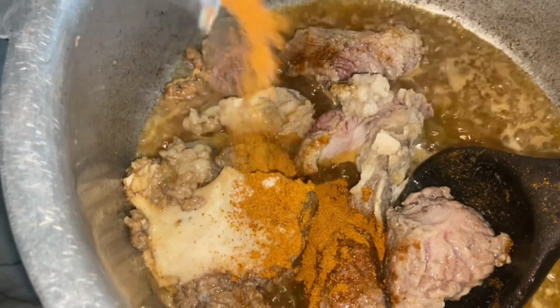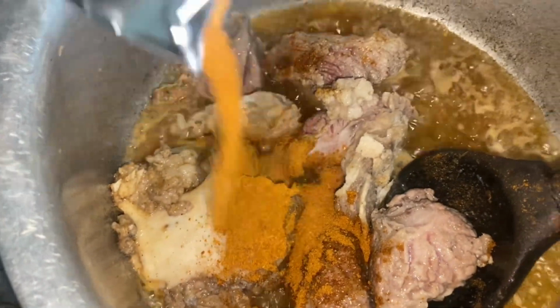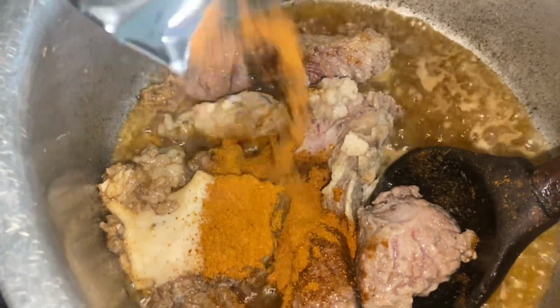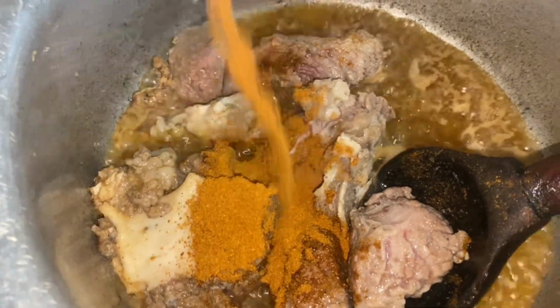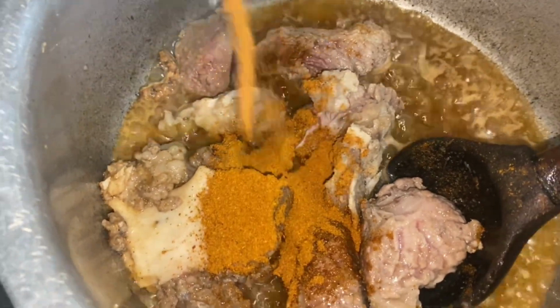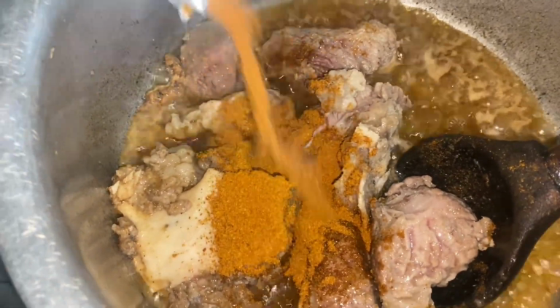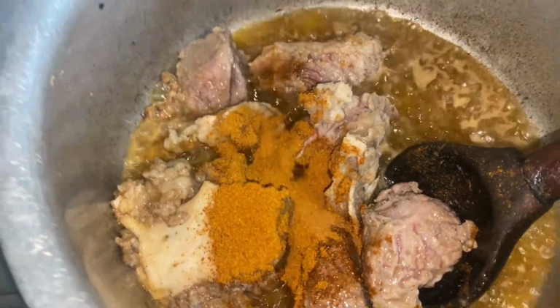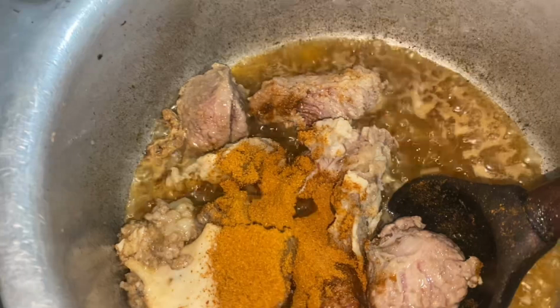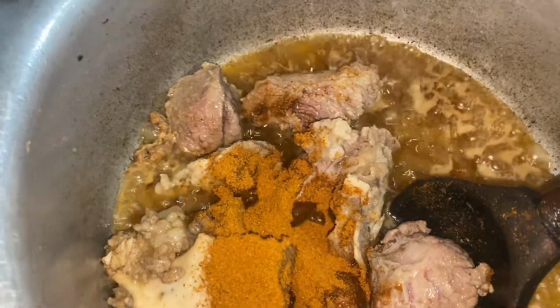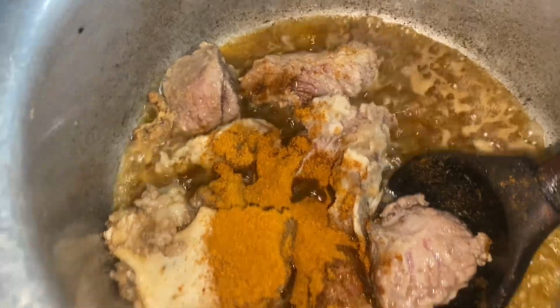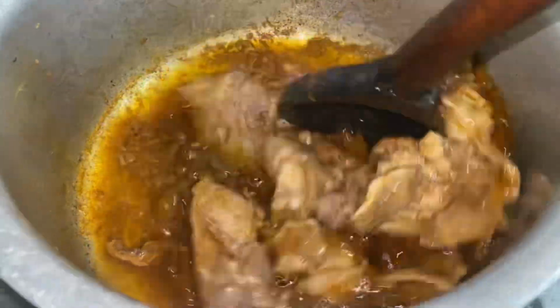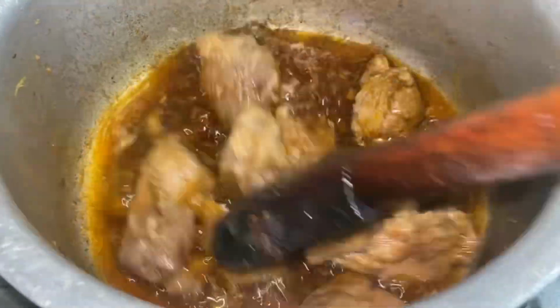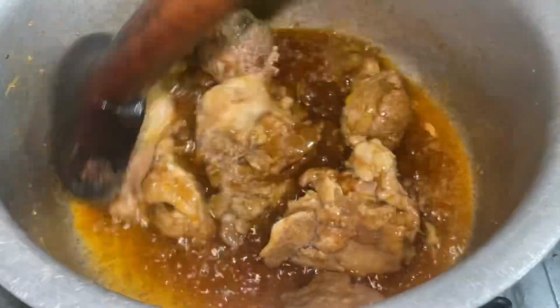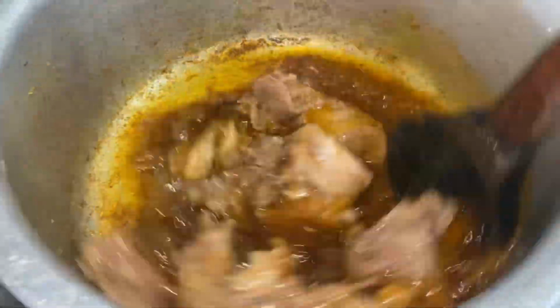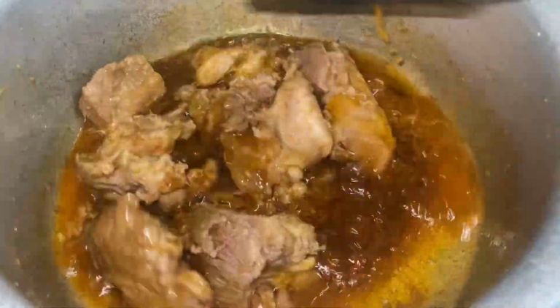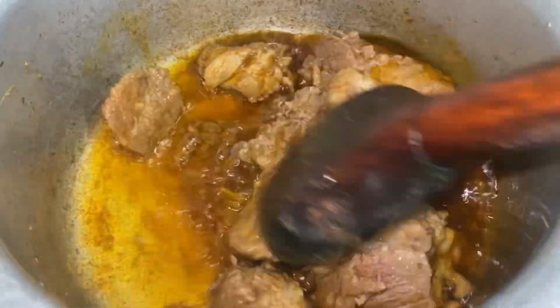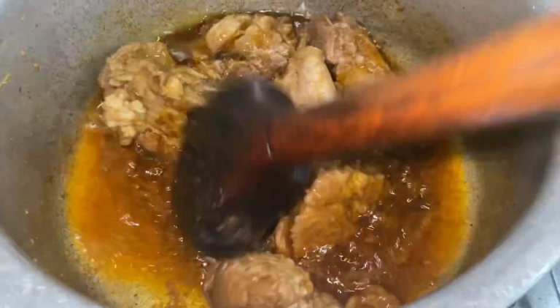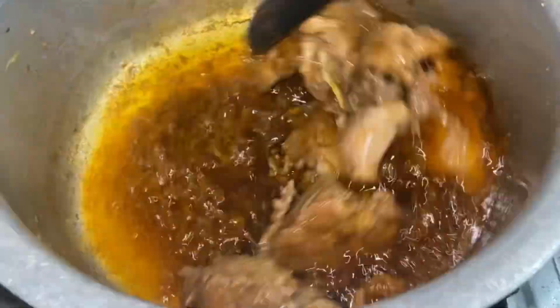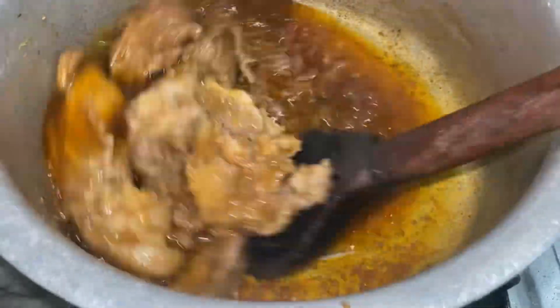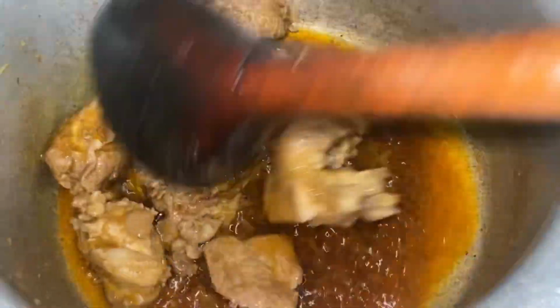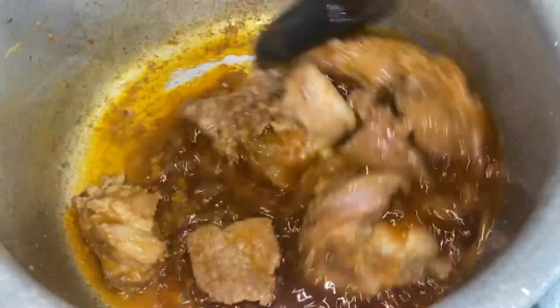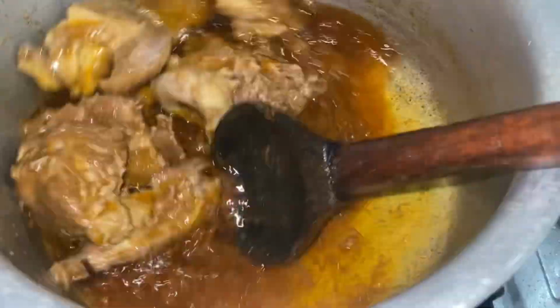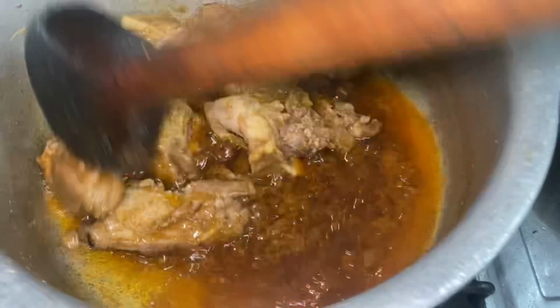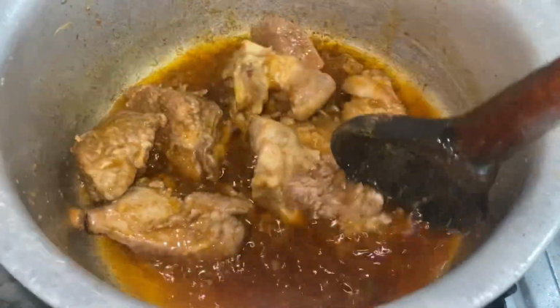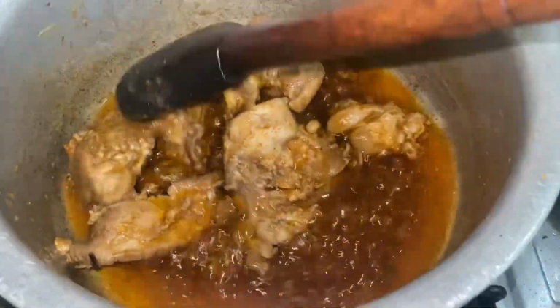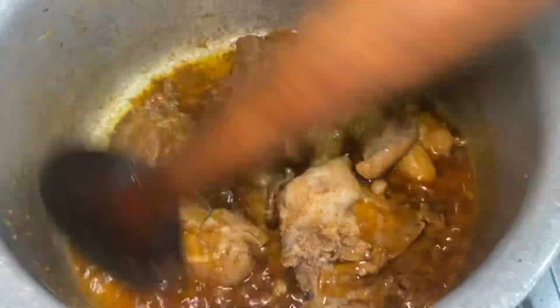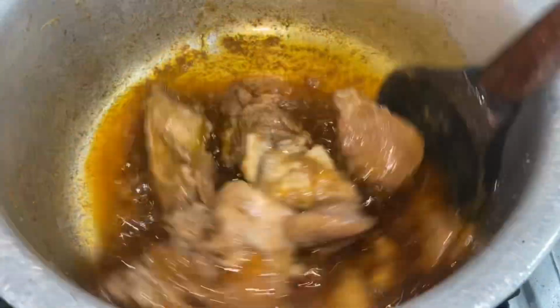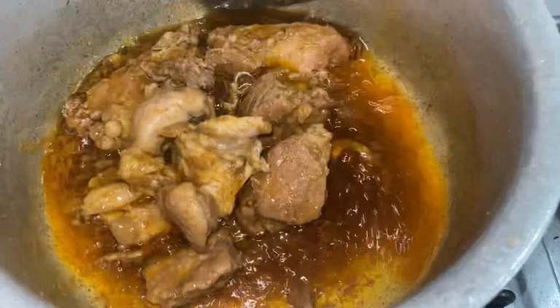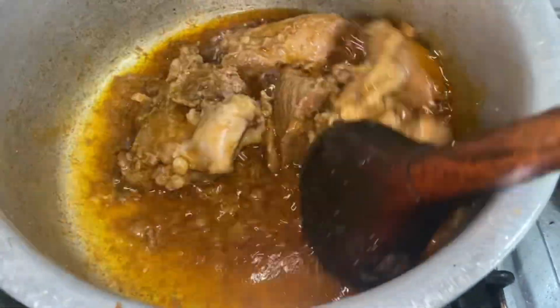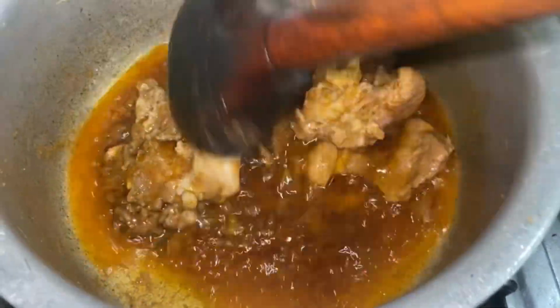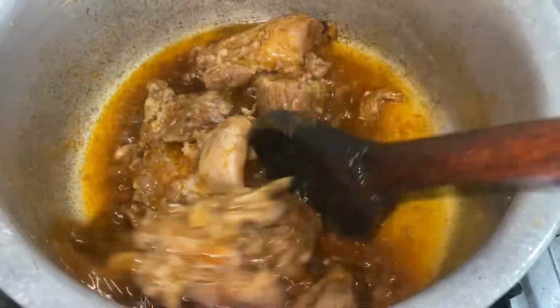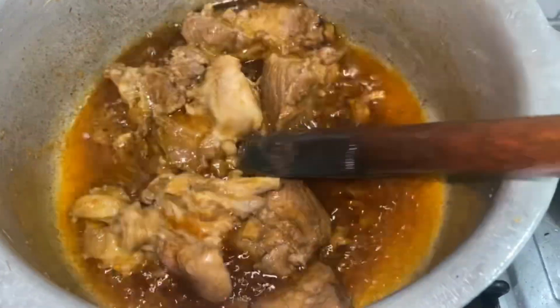I will mix them all beautifully. It's all added. Now we are making the base and you will add some water.